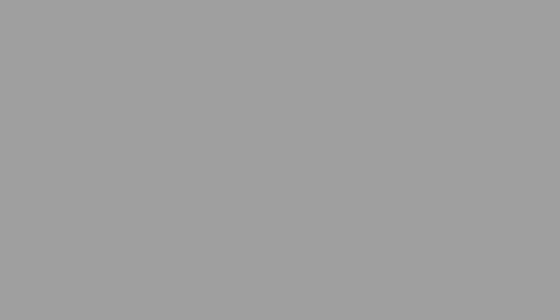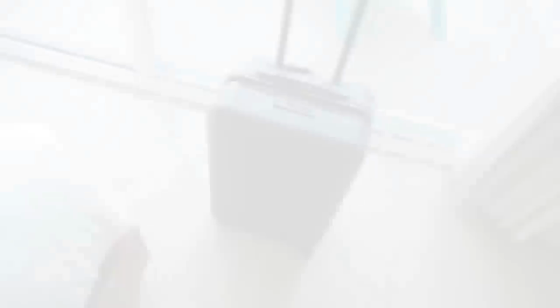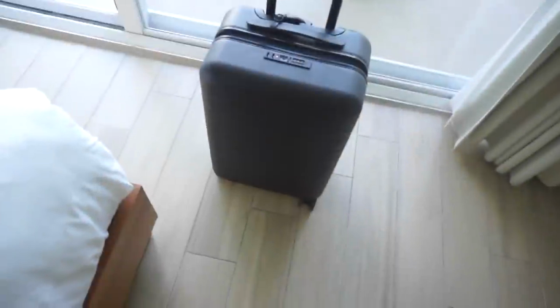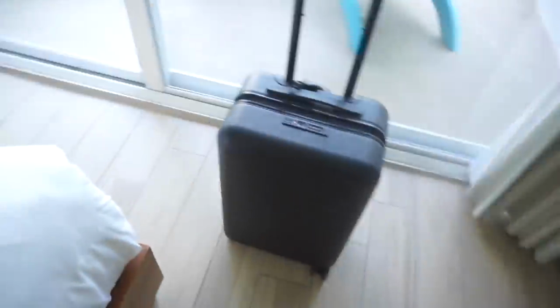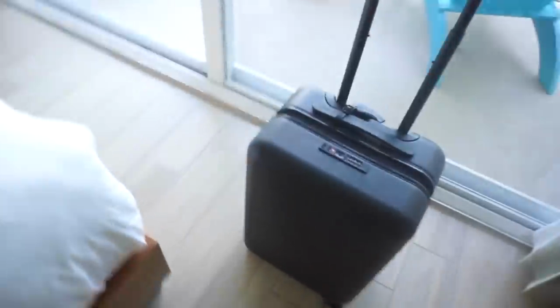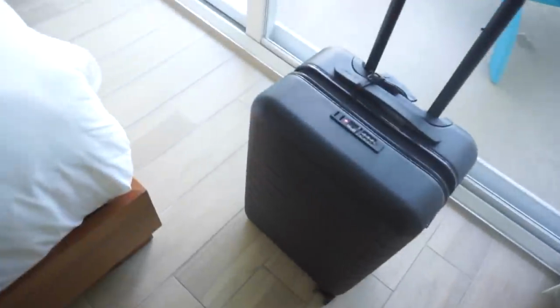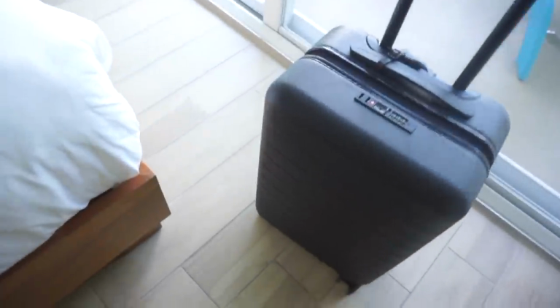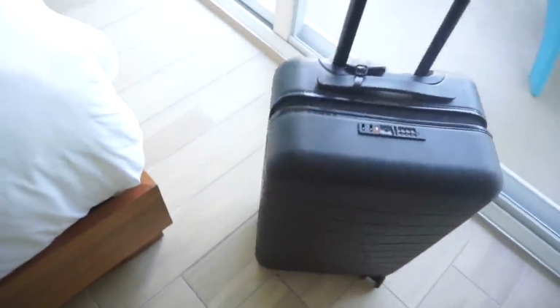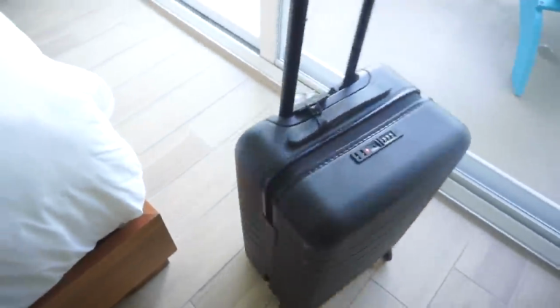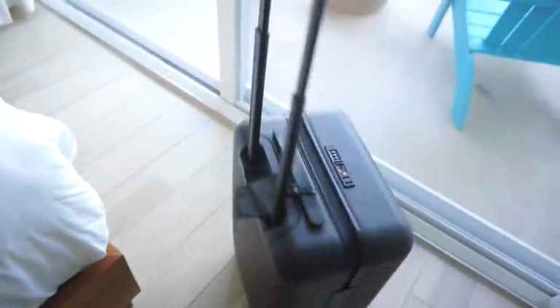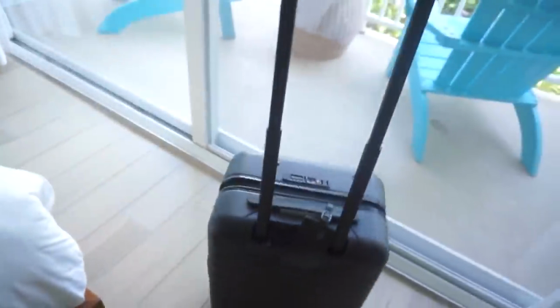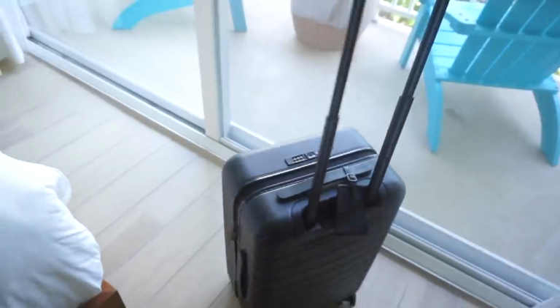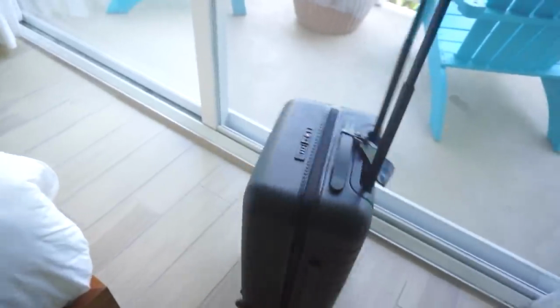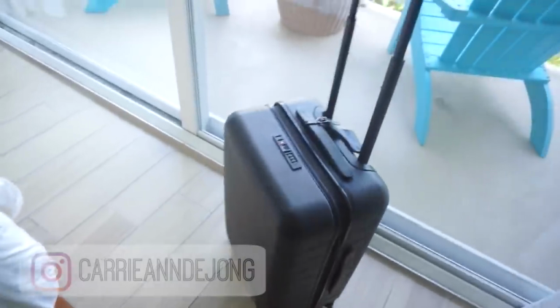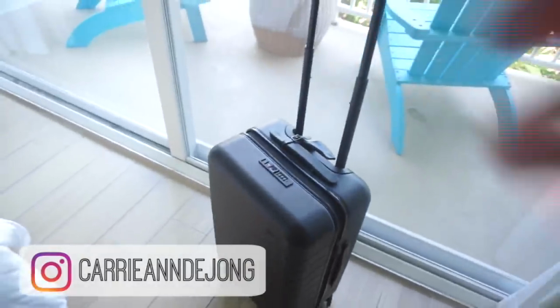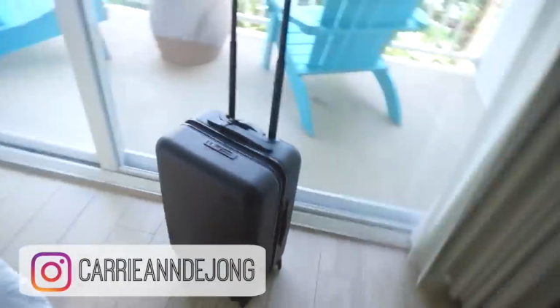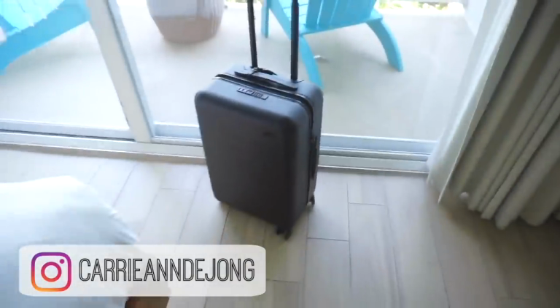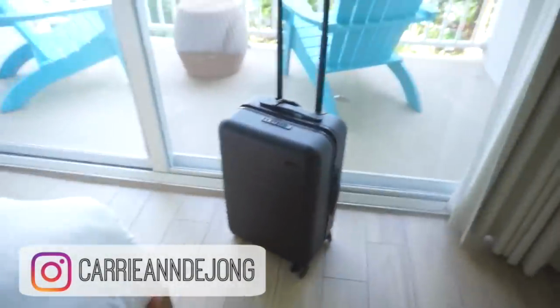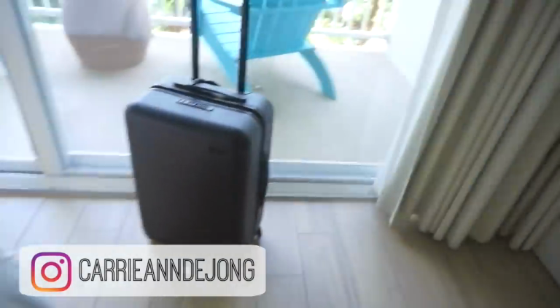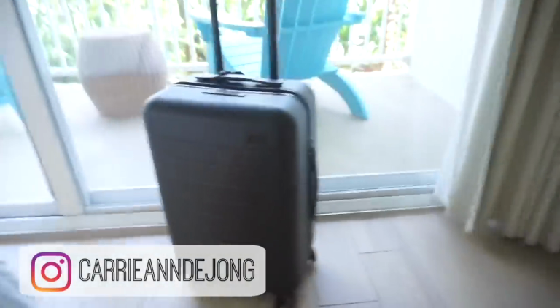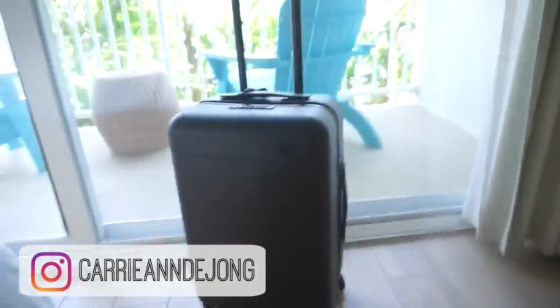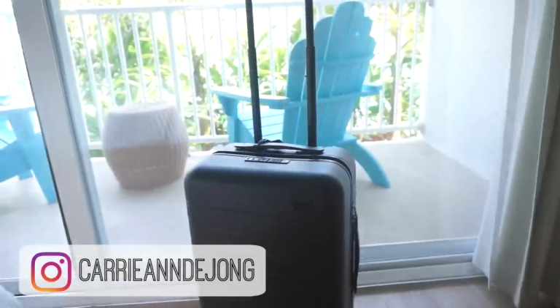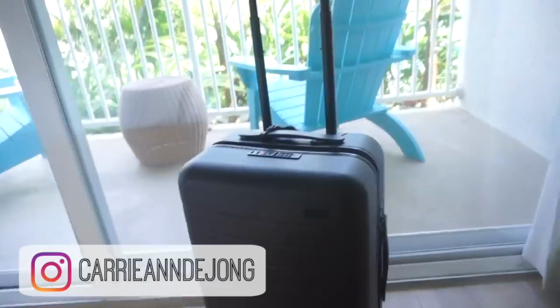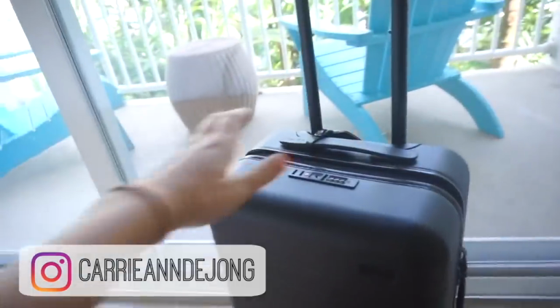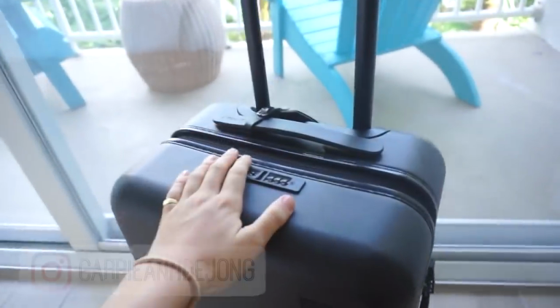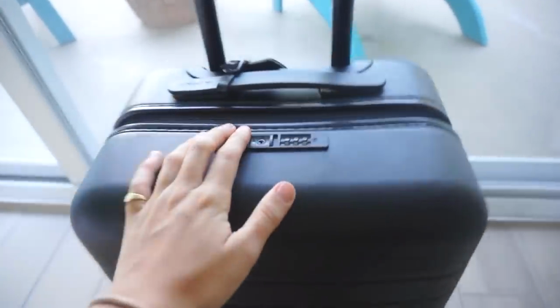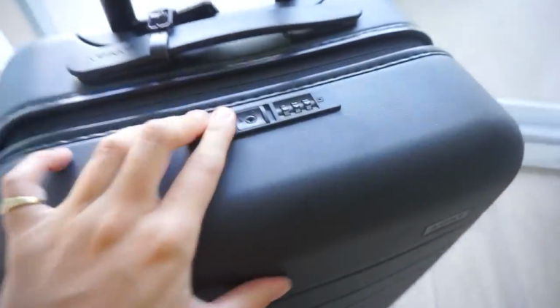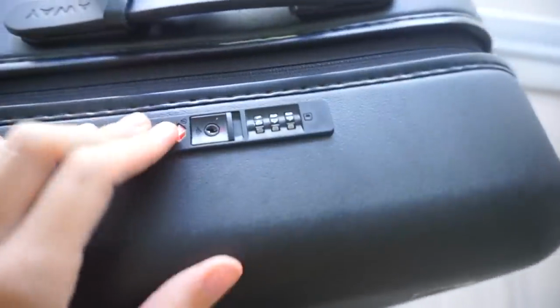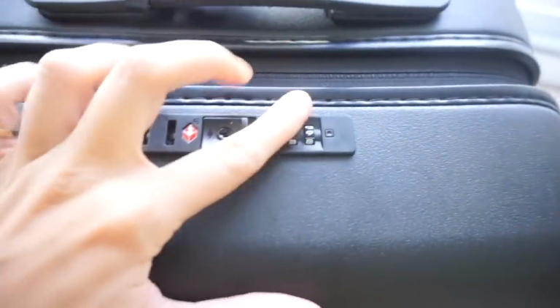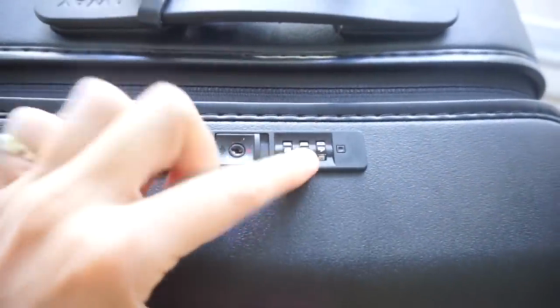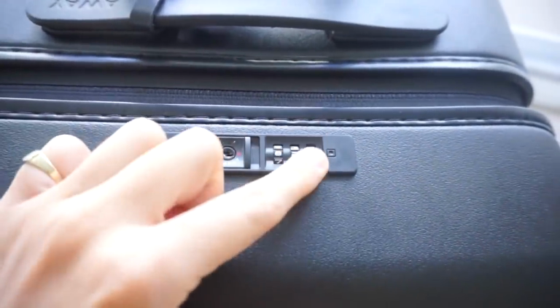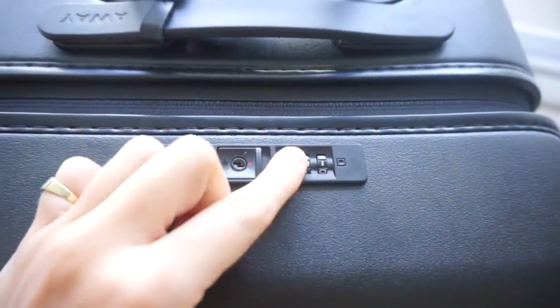Hey guys, welcome back to my channel. Today's video is going to be in collaboration with Away Travel. I recently went to the Cayman Islands and my mom brought this suitcase with her because she loves it so much. It is such an essential if you're going away on a trip.